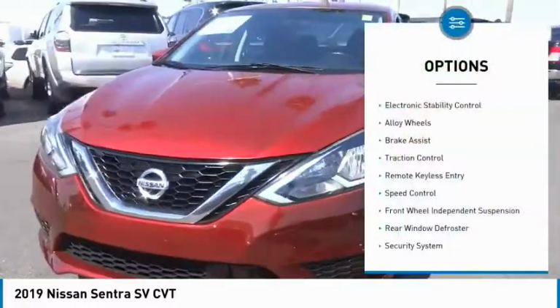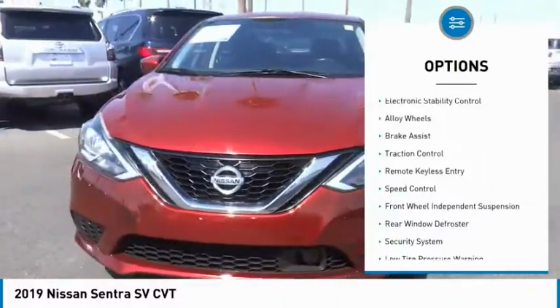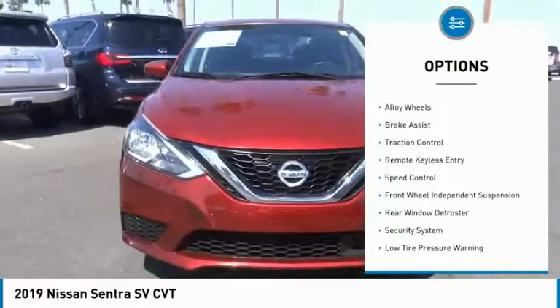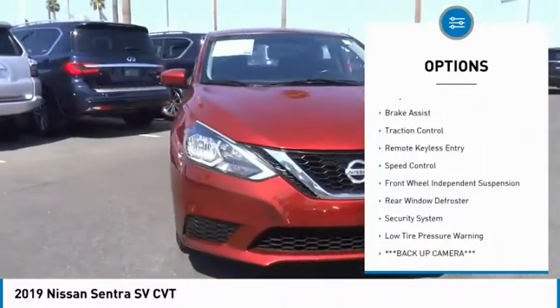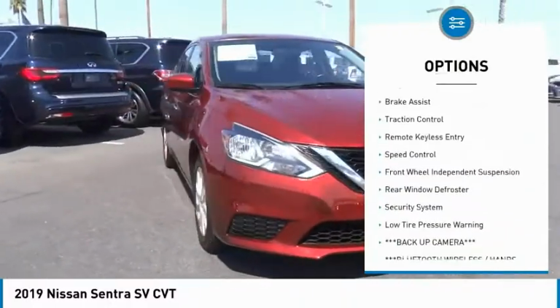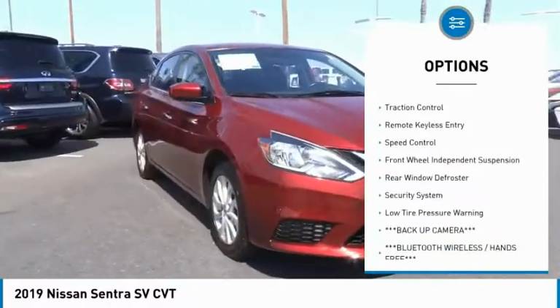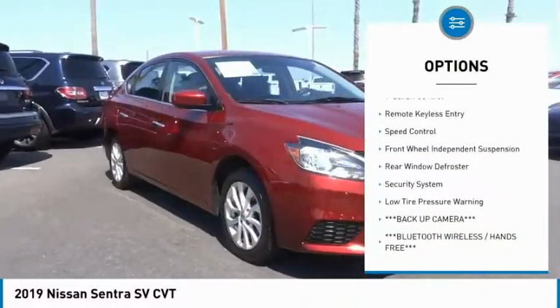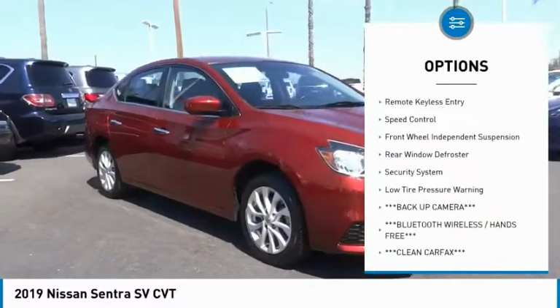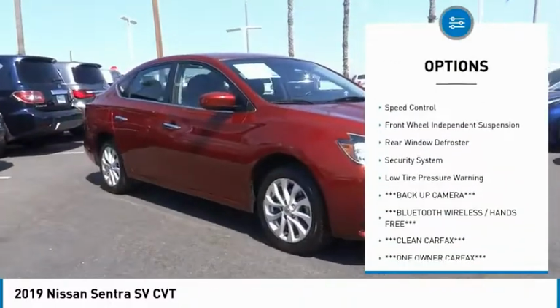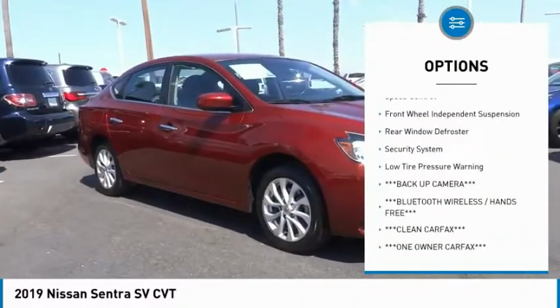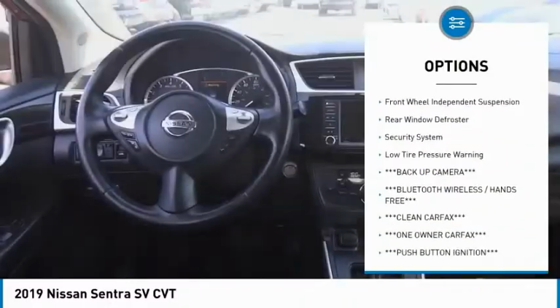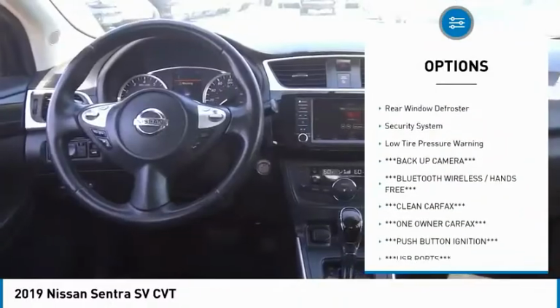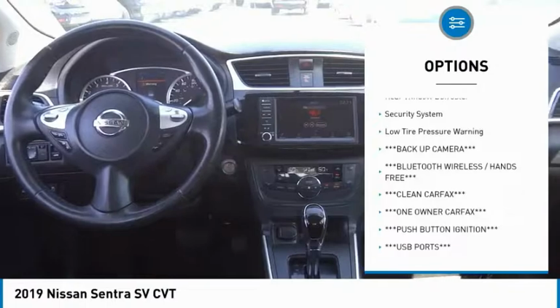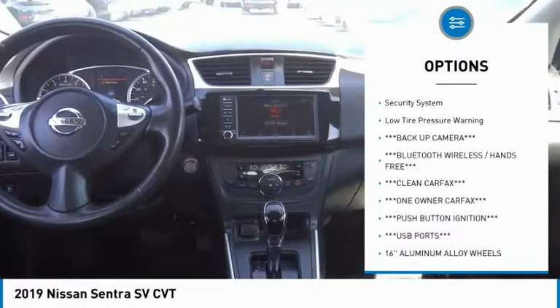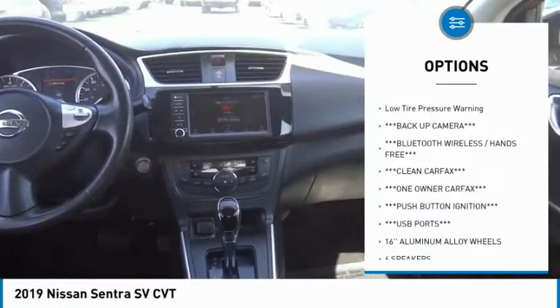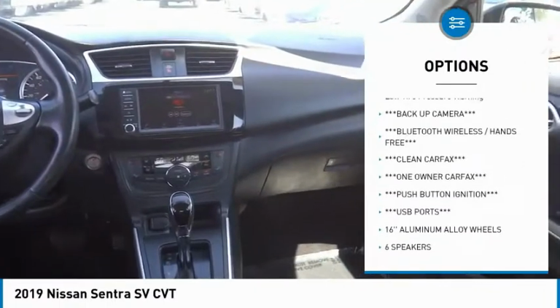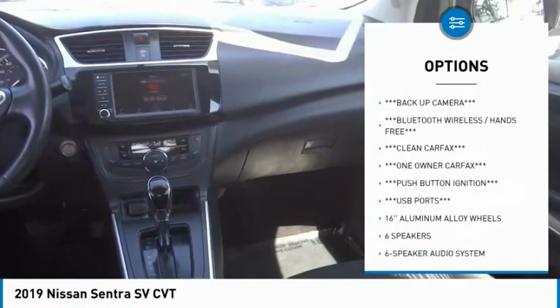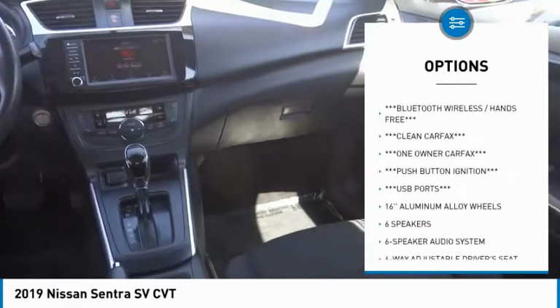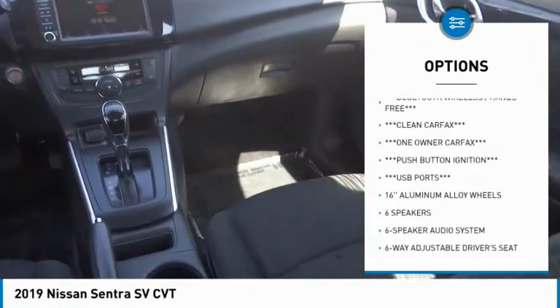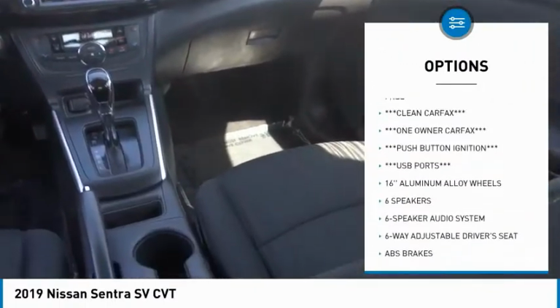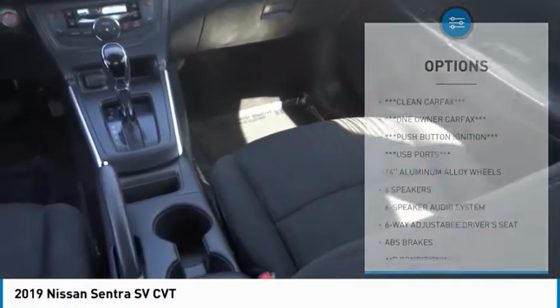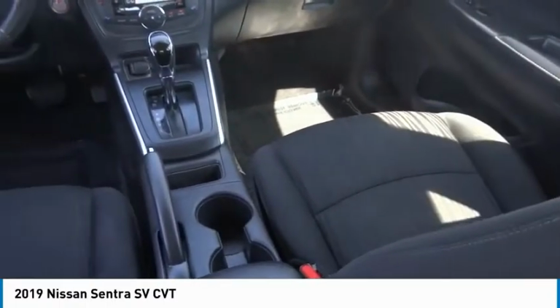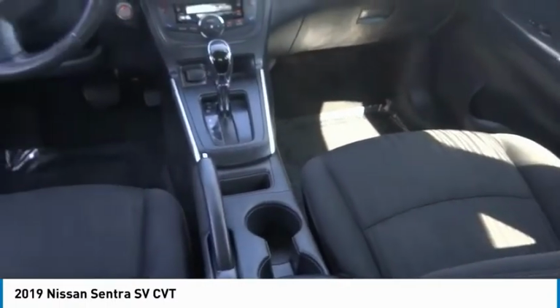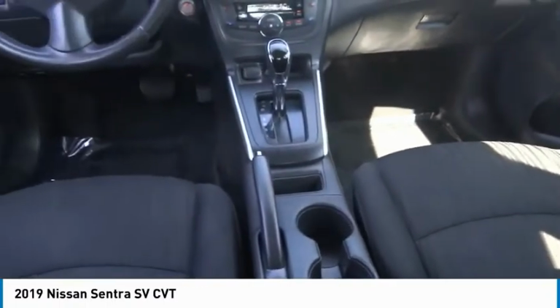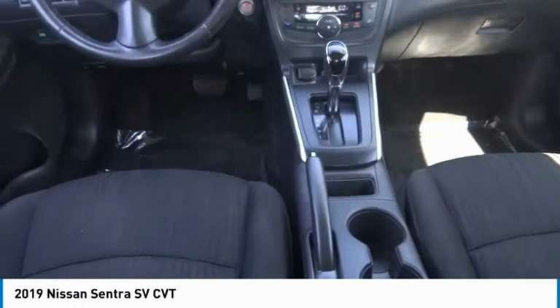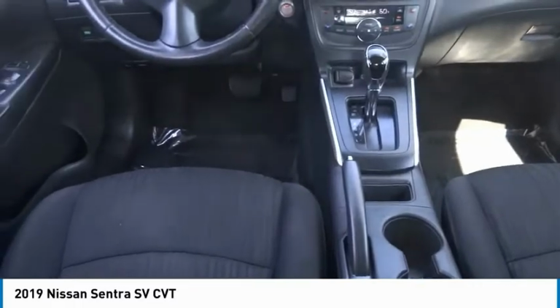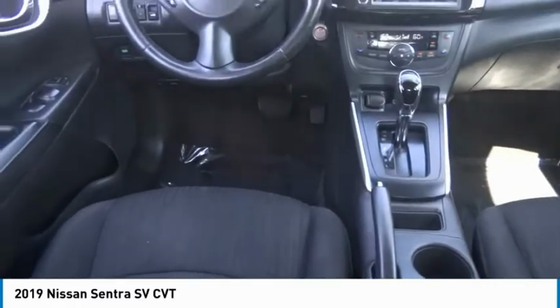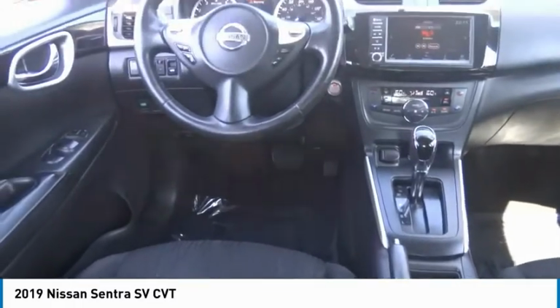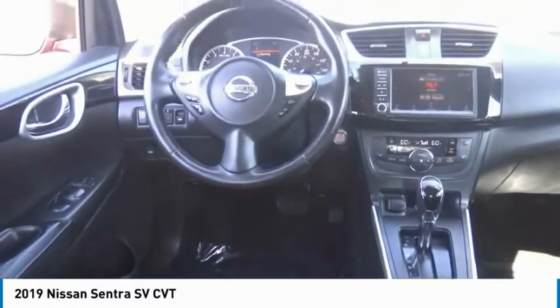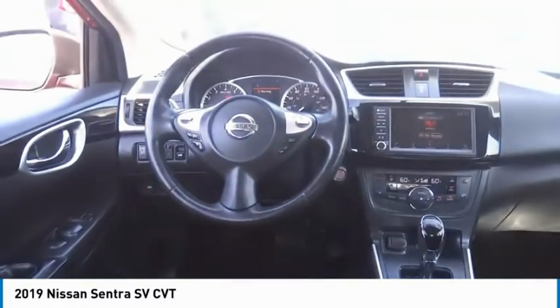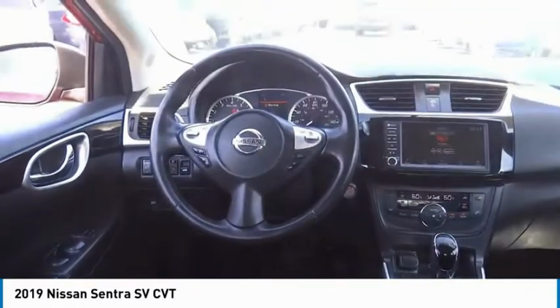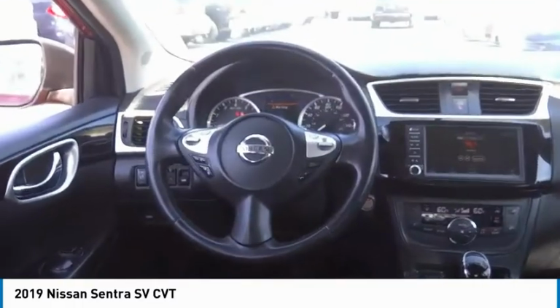Electronic stability control, alloy wheels, brake assist, traction control, remote keyless entry, speed control, front wheel independent suspension, rear window defroster, security system, low tire pressure warning.